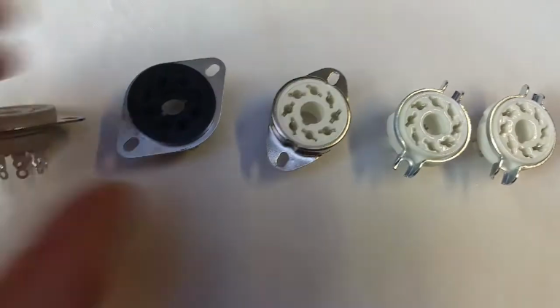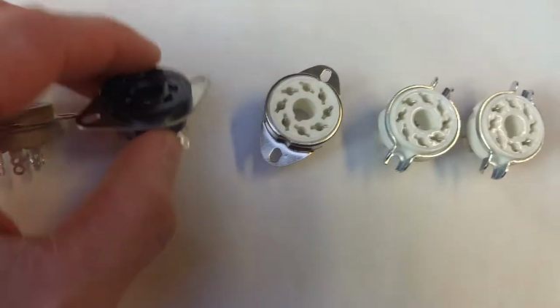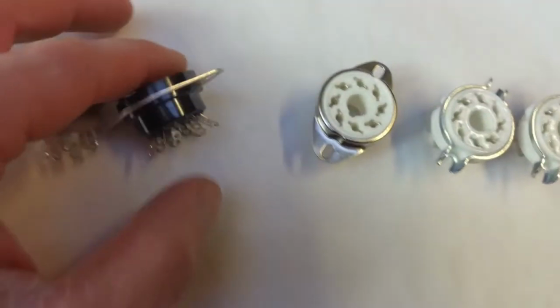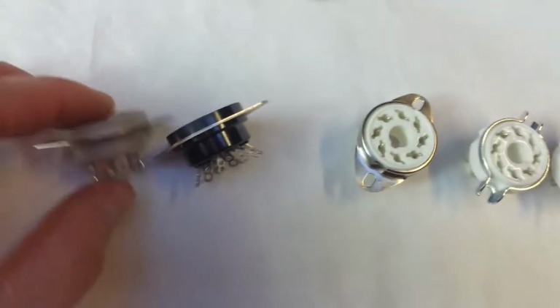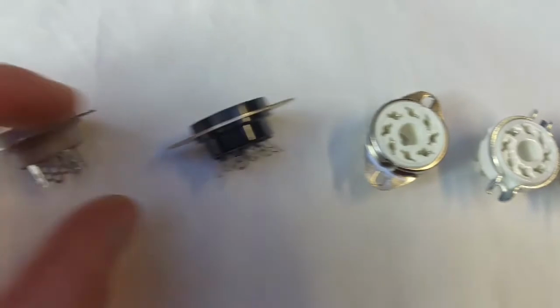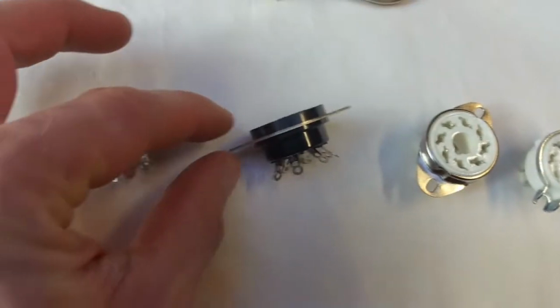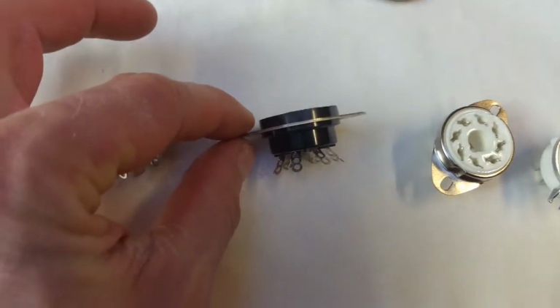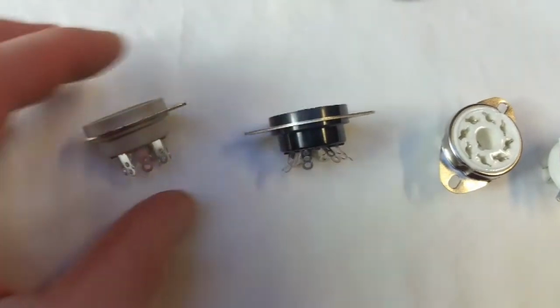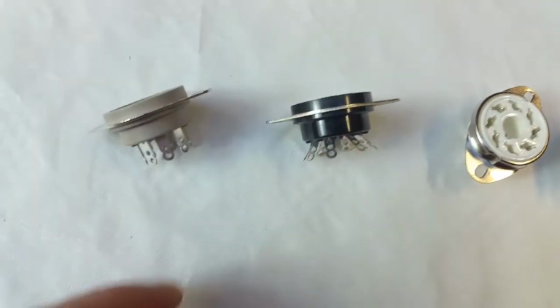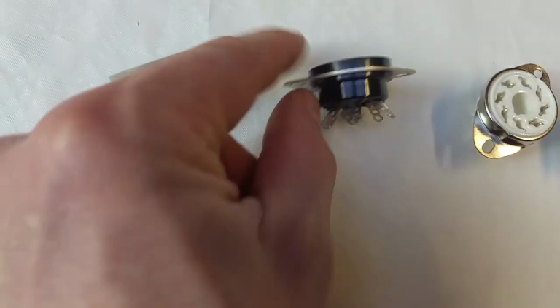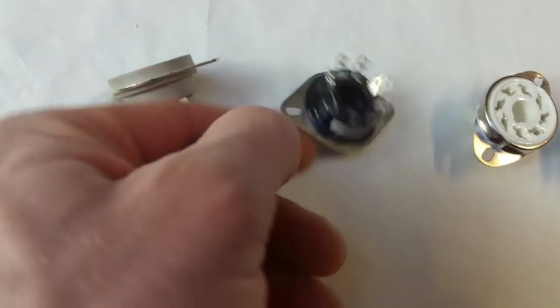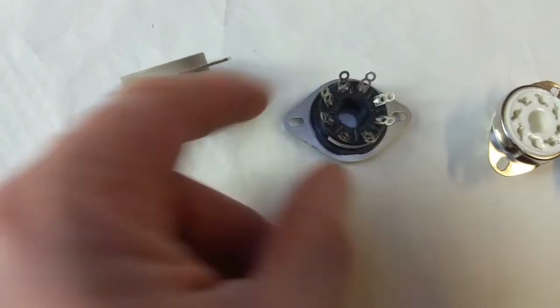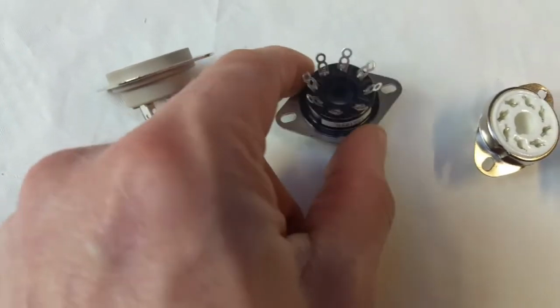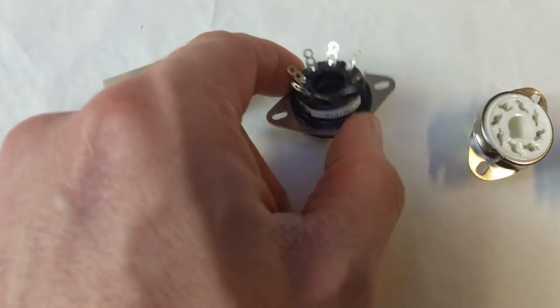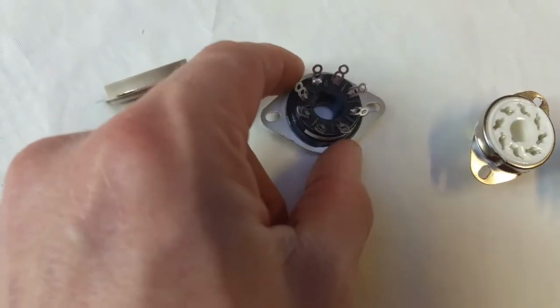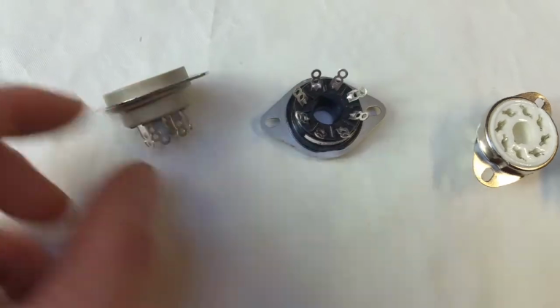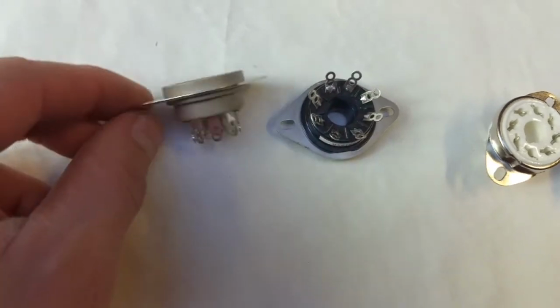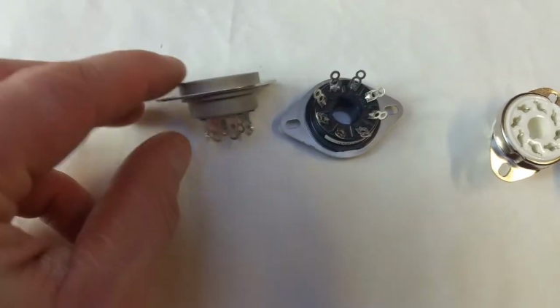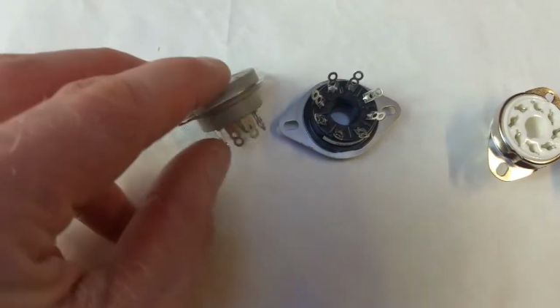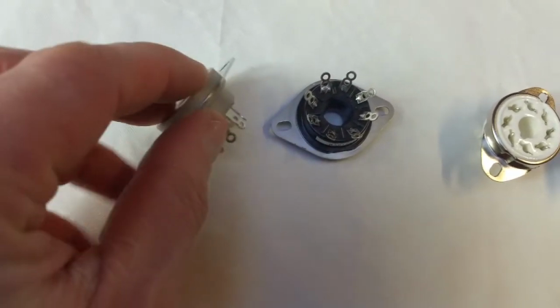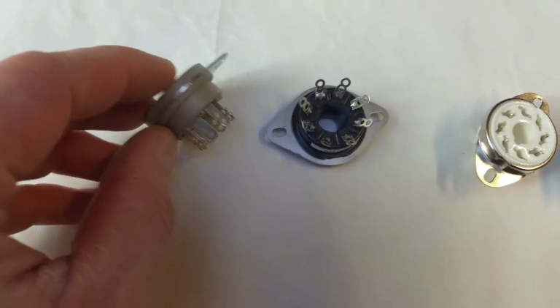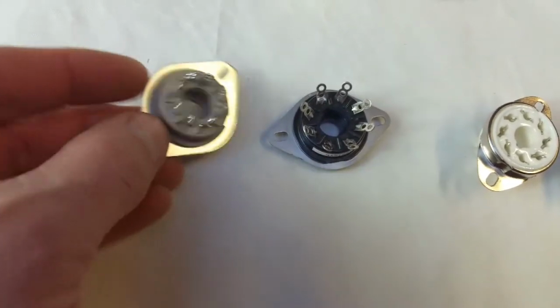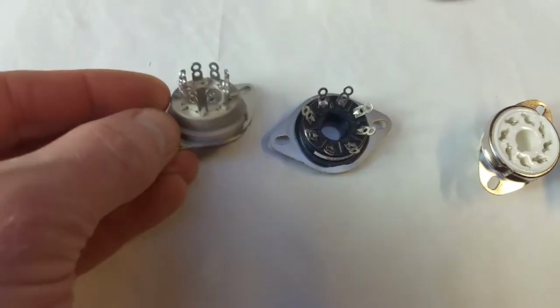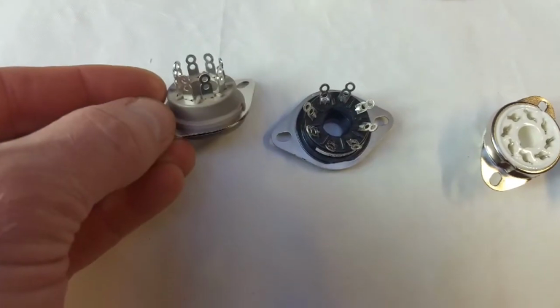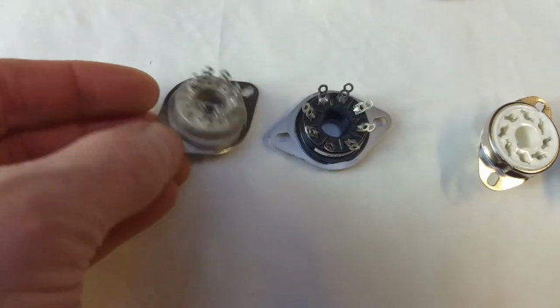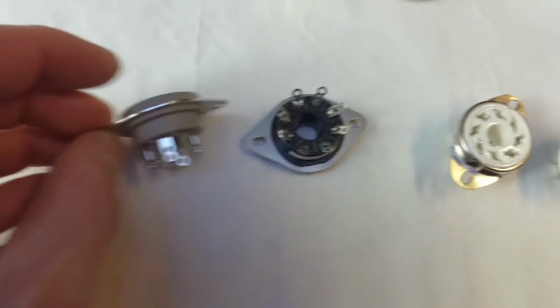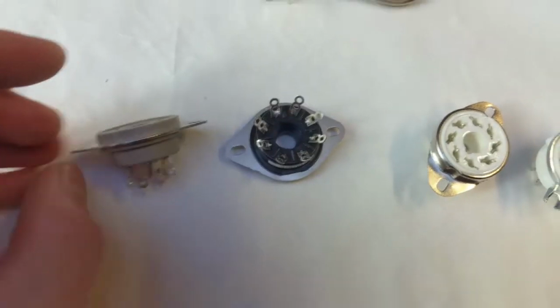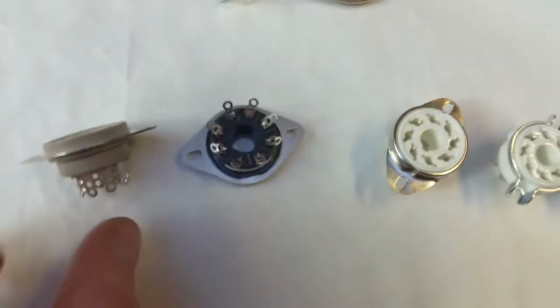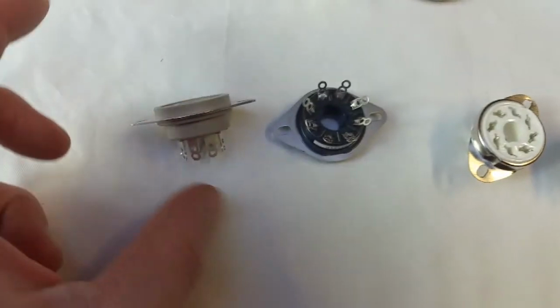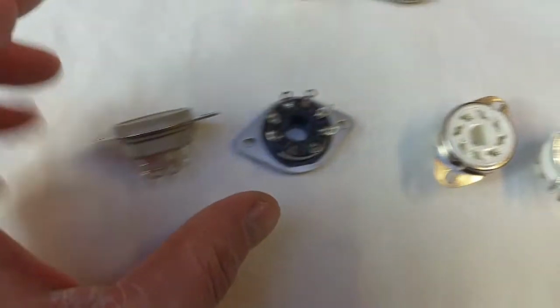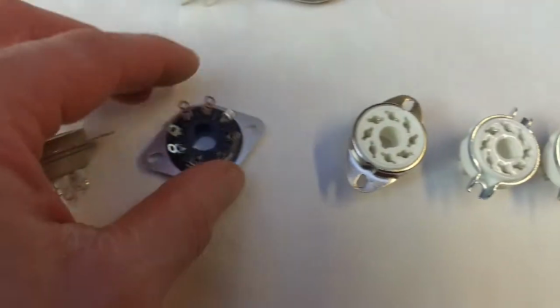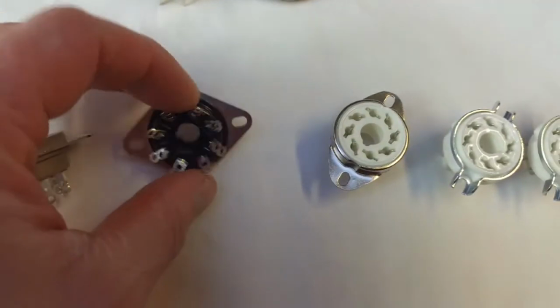The Omron valve socket has become quite popular as well. The main reason being that the pins are already splayed open, which makes getting in there to solder probably a little bit easier than the Belton ones. I quite like the Belton ones just because they're tidy.